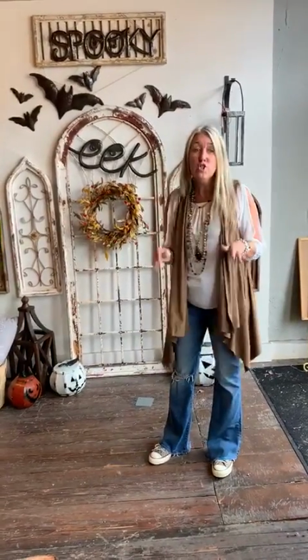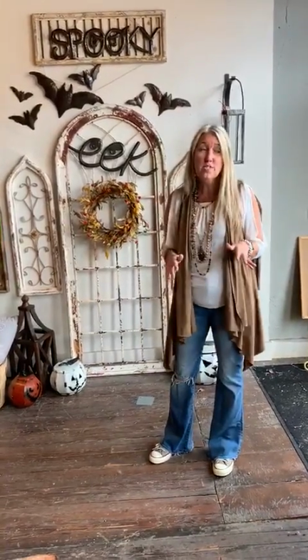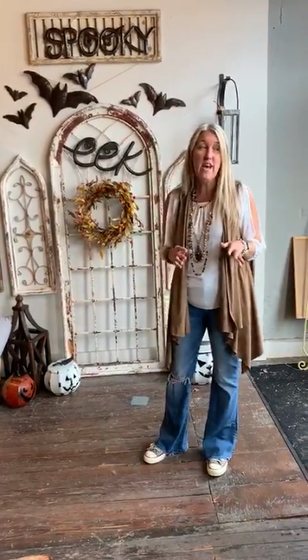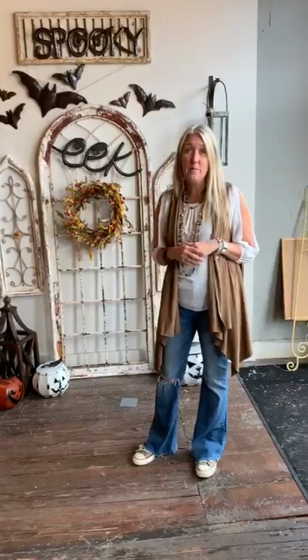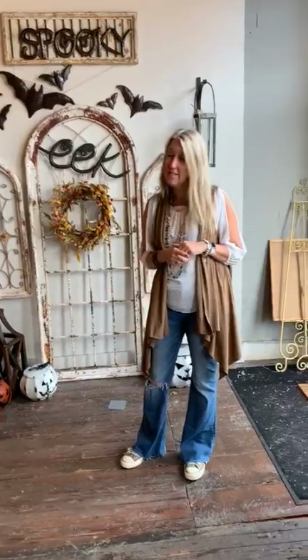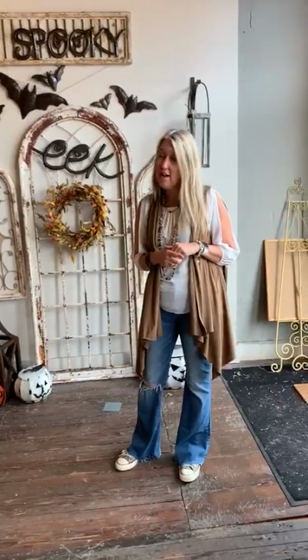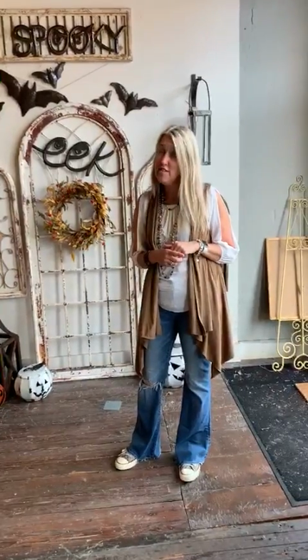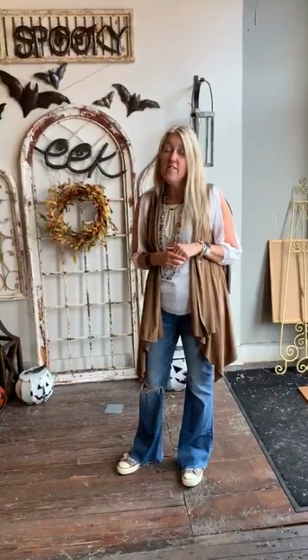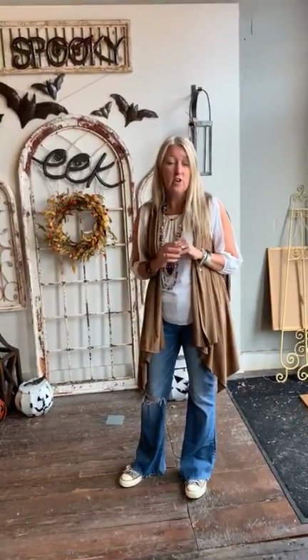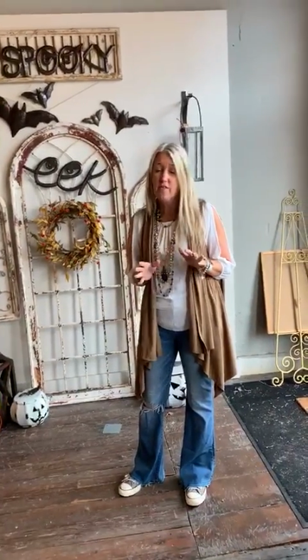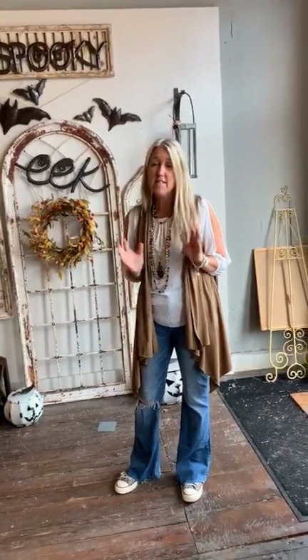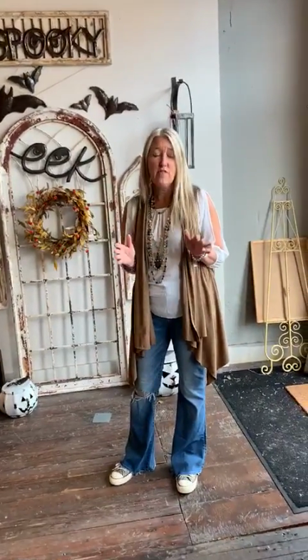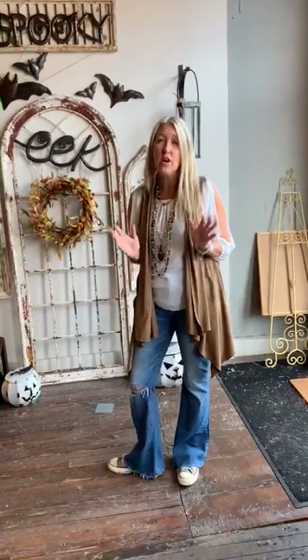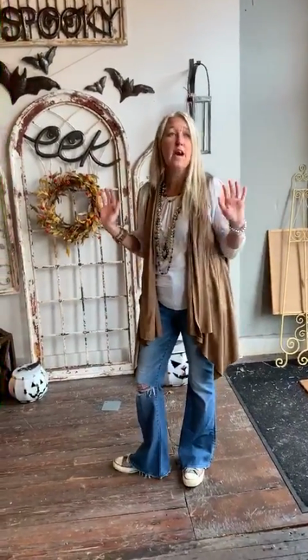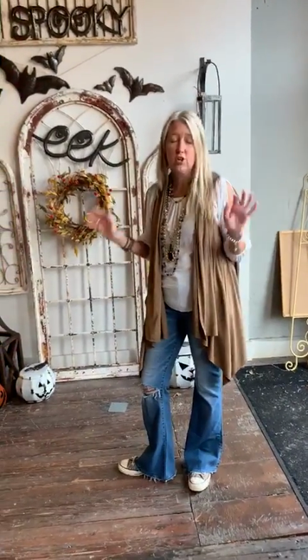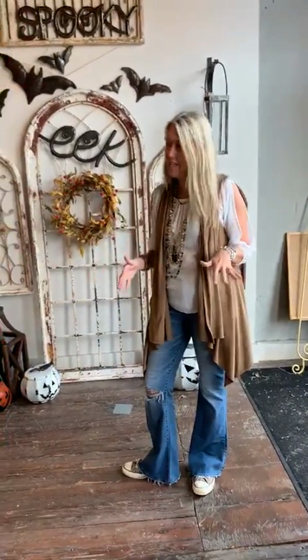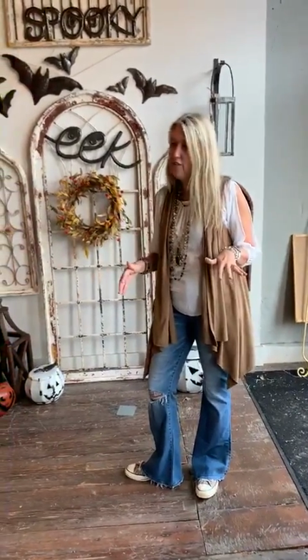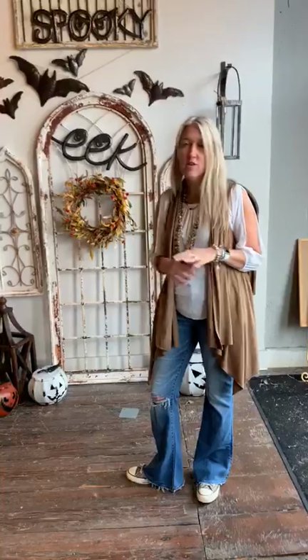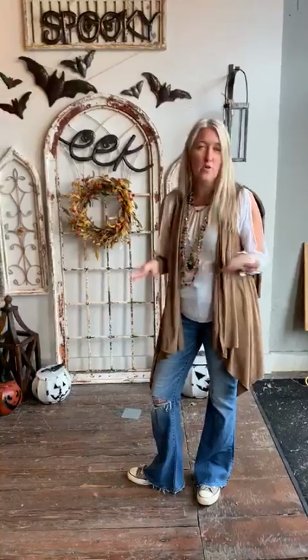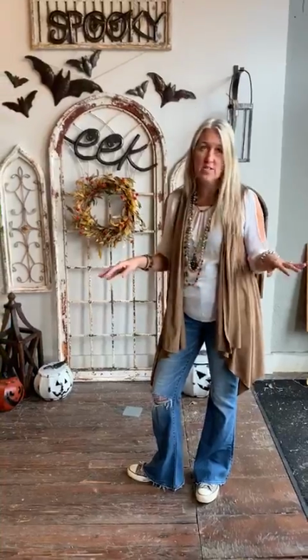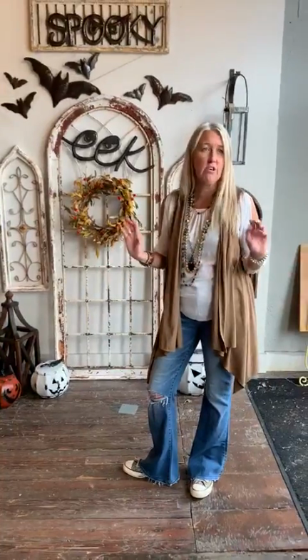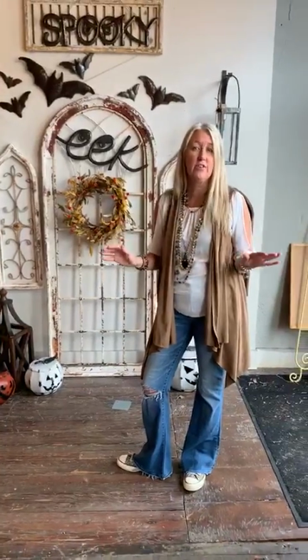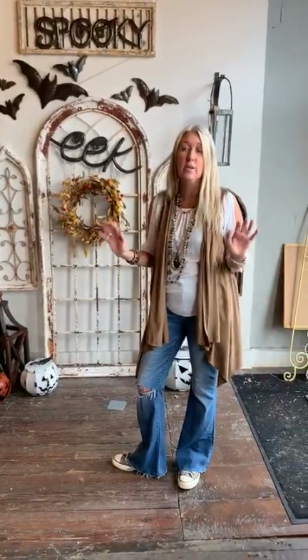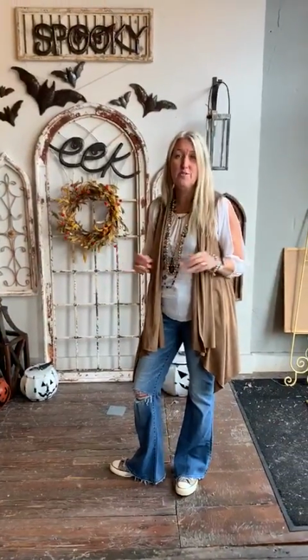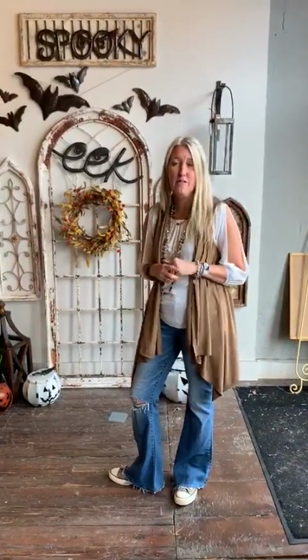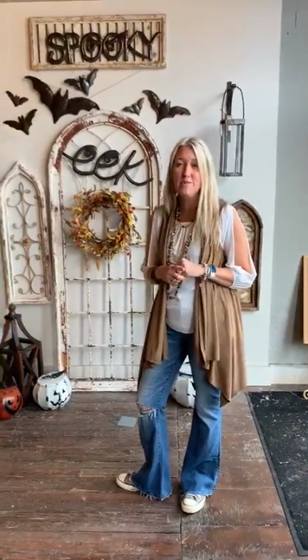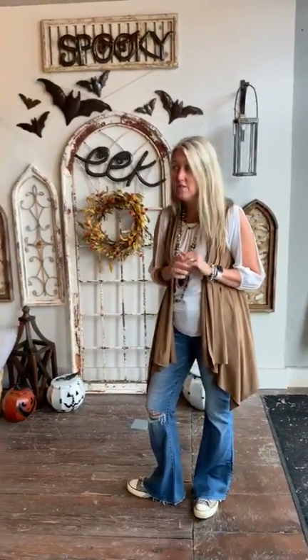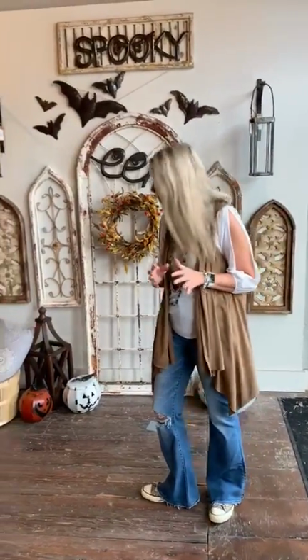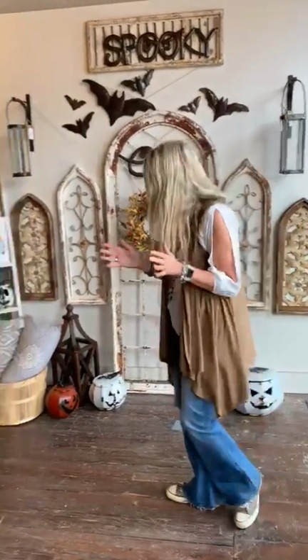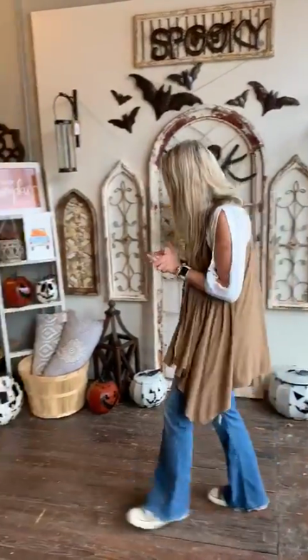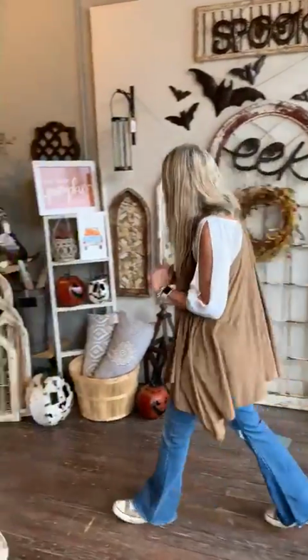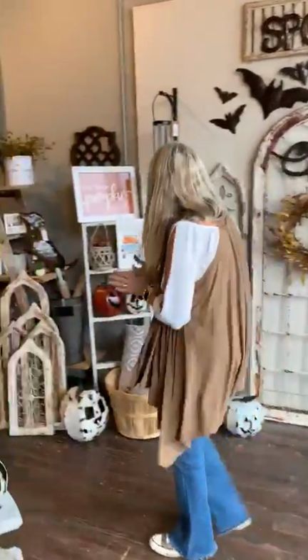We do still have some pumpkins left, and they are going fast. Everything we own is currently on the floor, so once they're gone they're gone. We do have a few of those left that you can get.